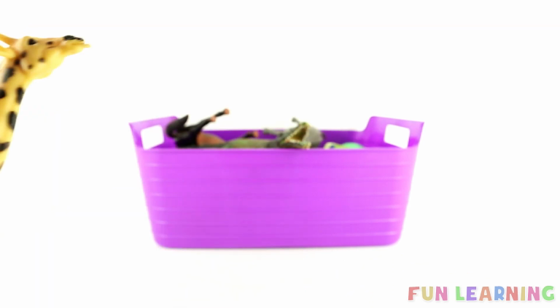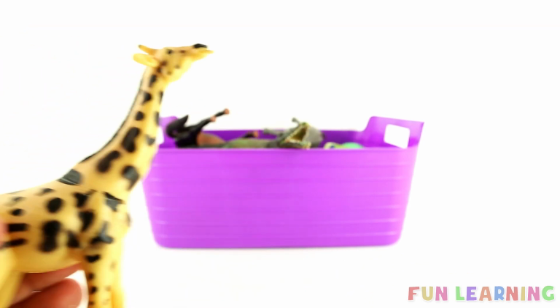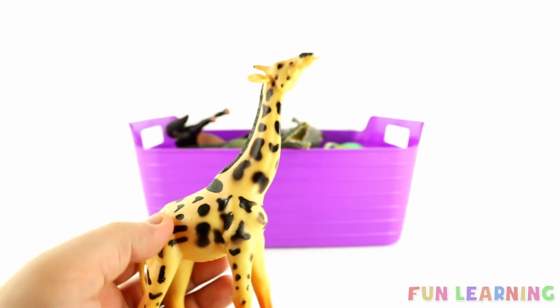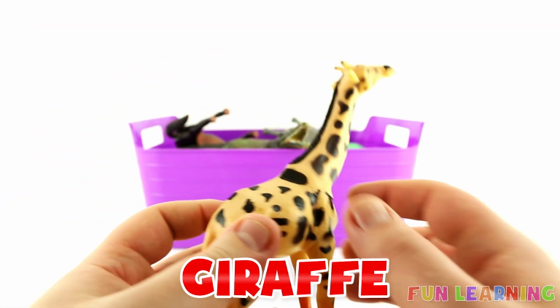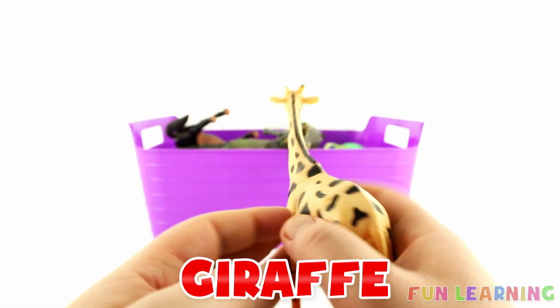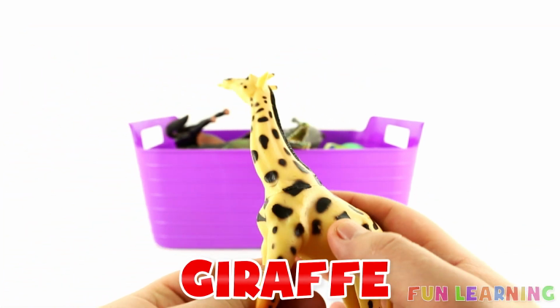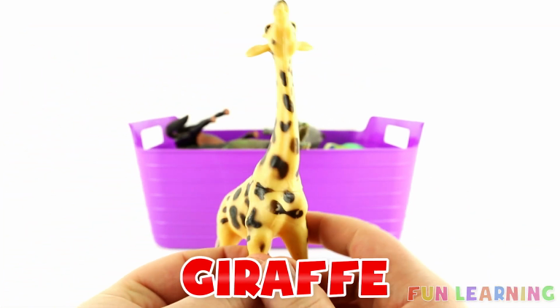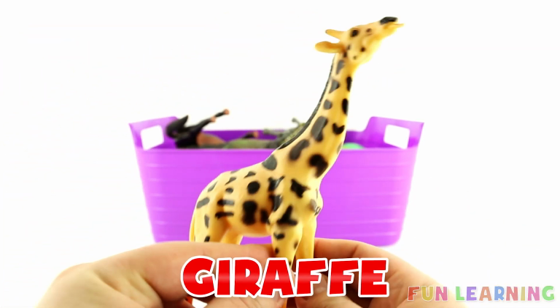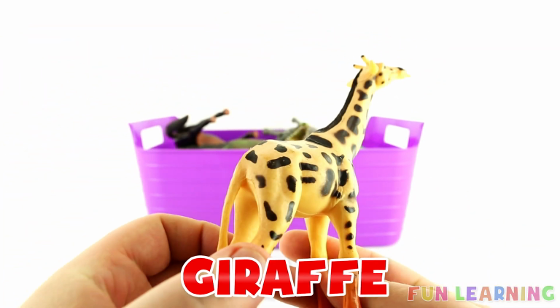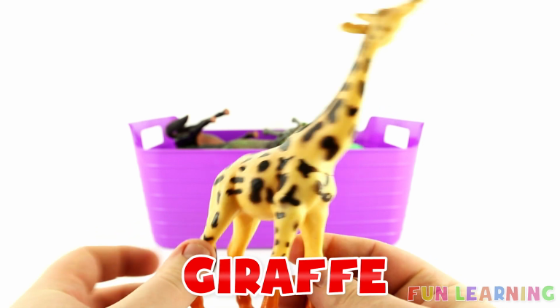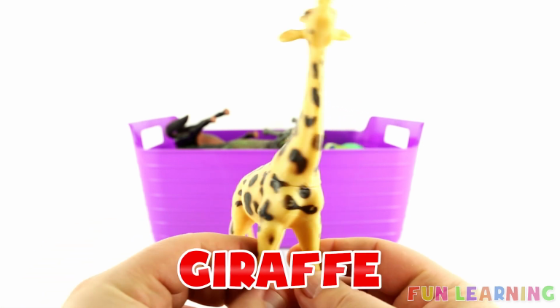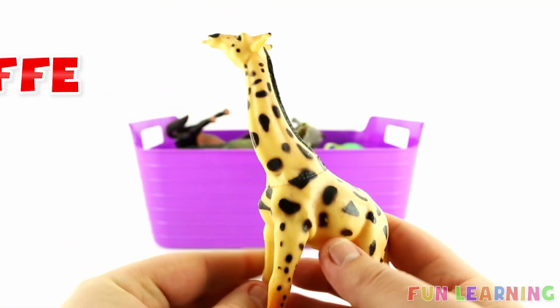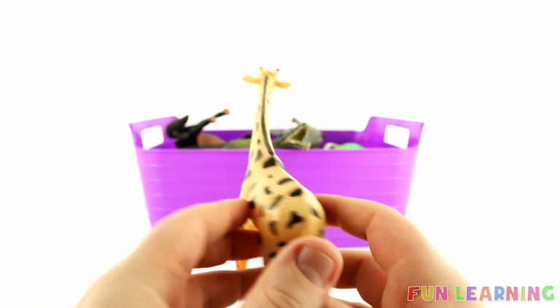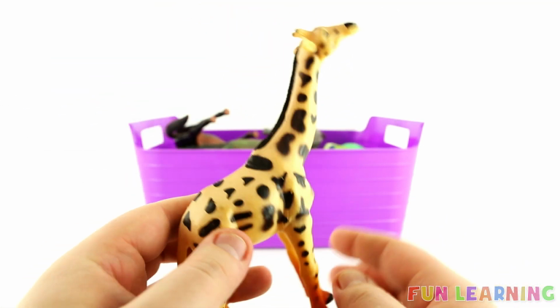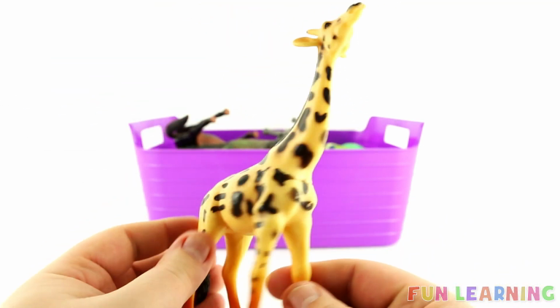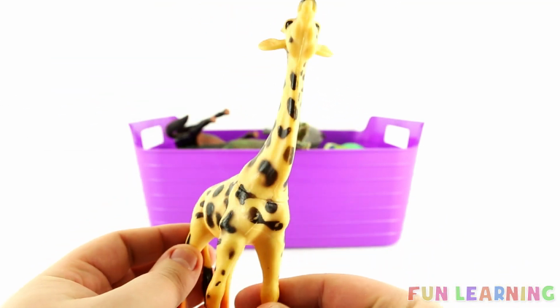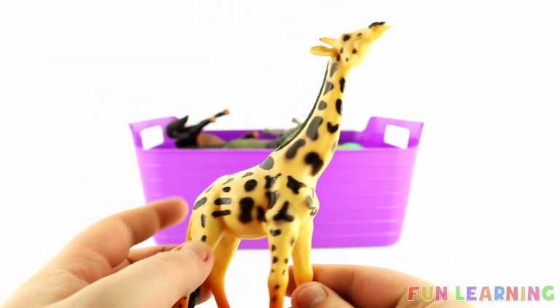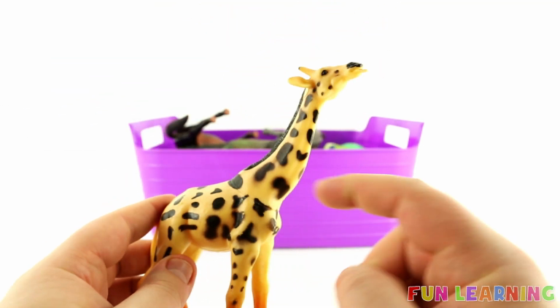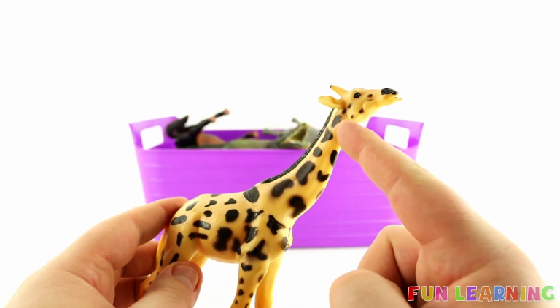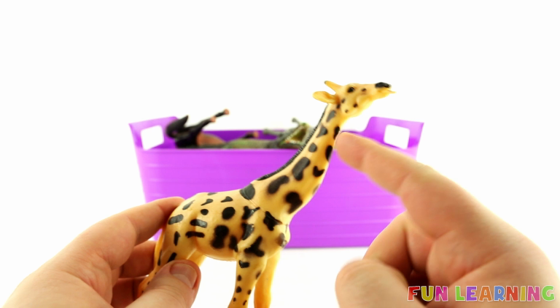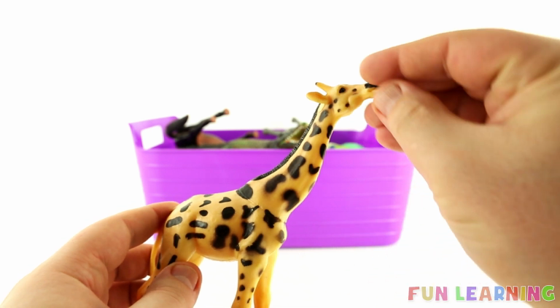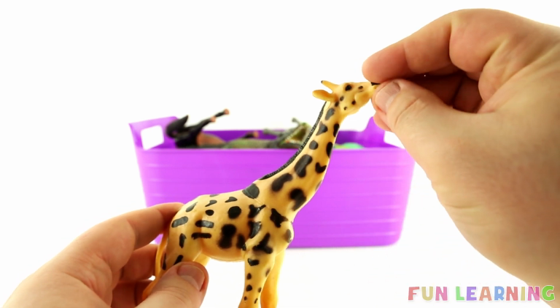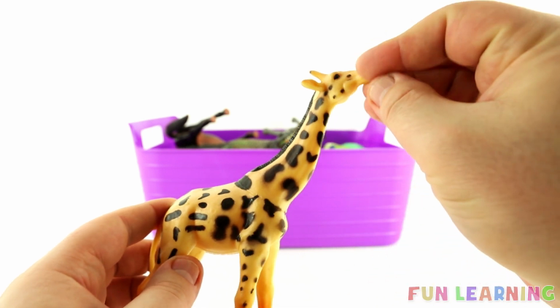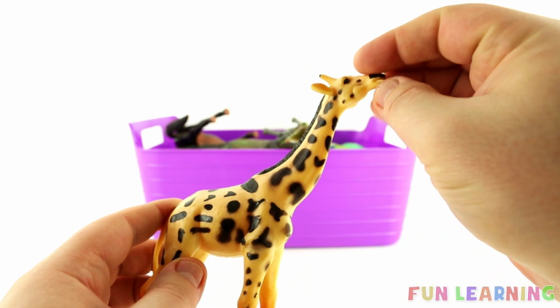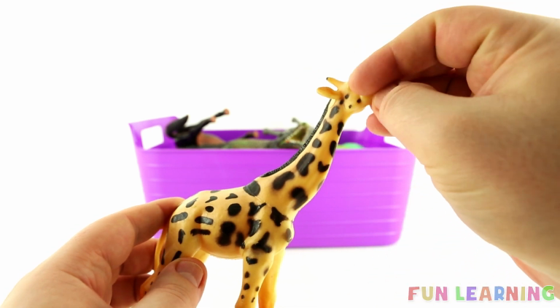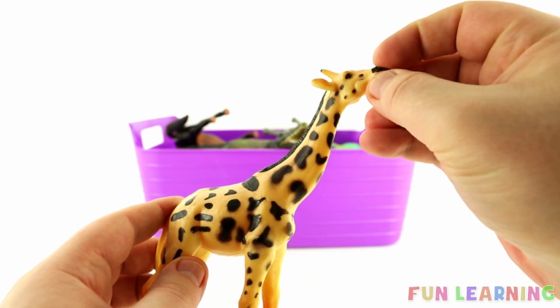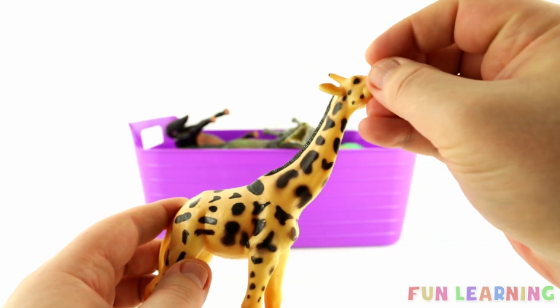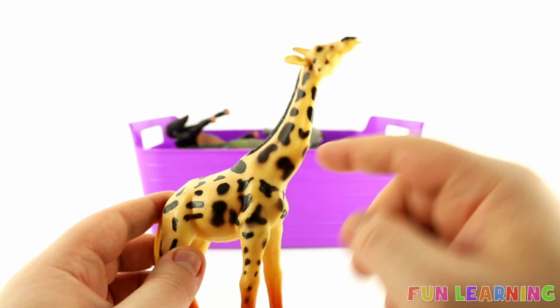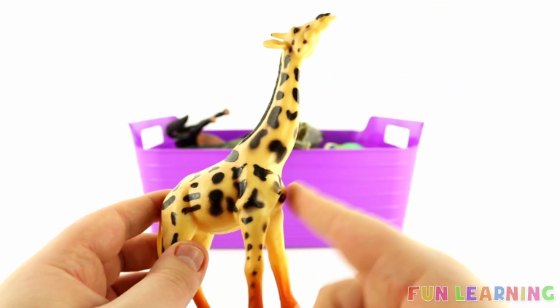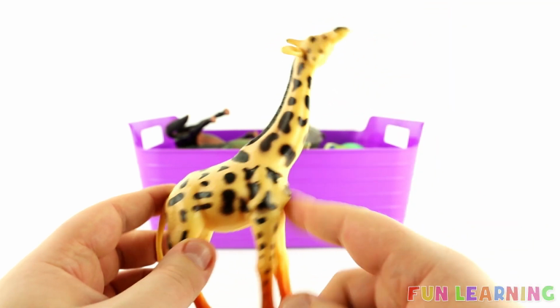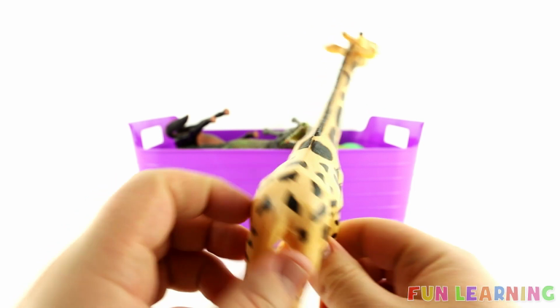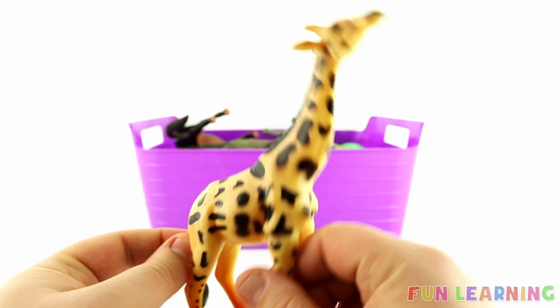G is for Giraffe. Can you say Giraffe? Say it with me: Giraffe. The letter G. Giraffes have very long necks so they can eat their food up in the trees. Yum yum yum, food in my belly. A giraffe.